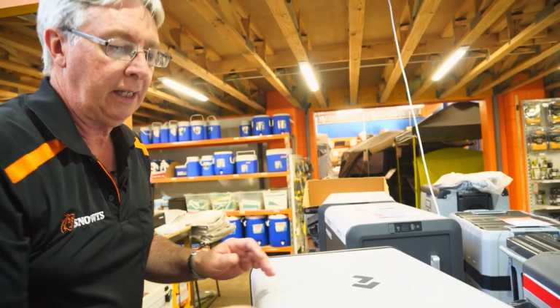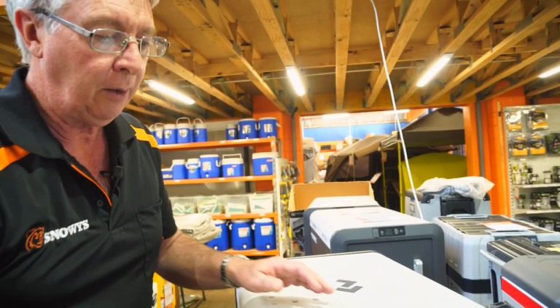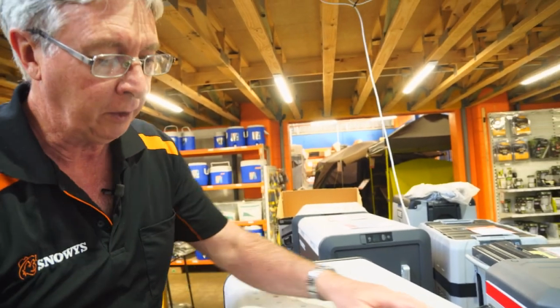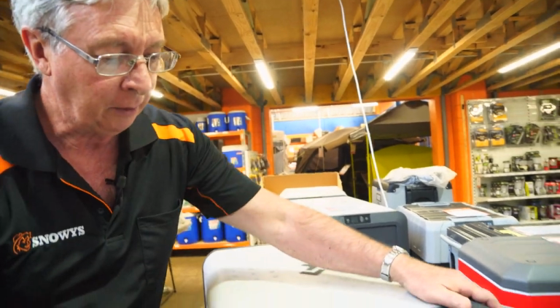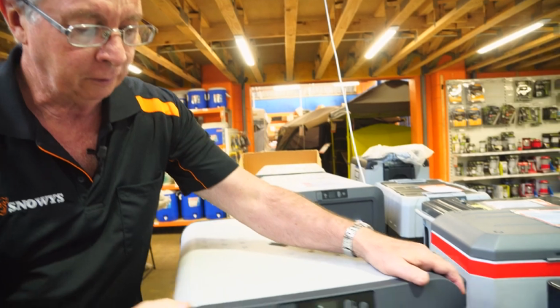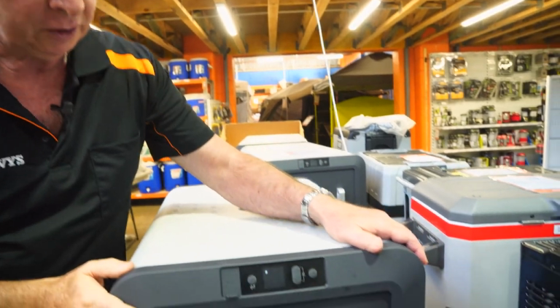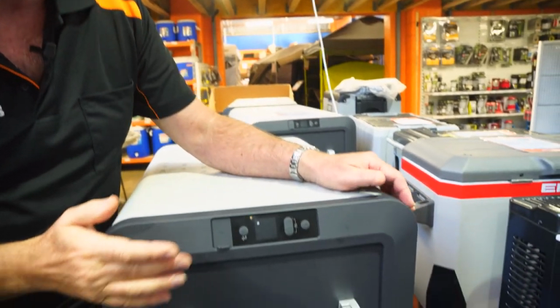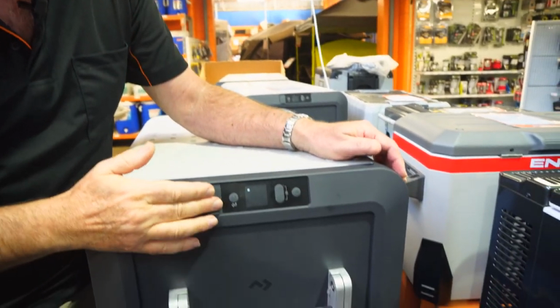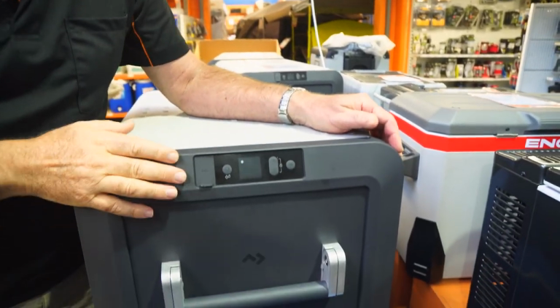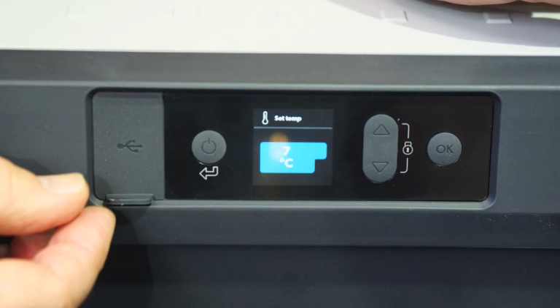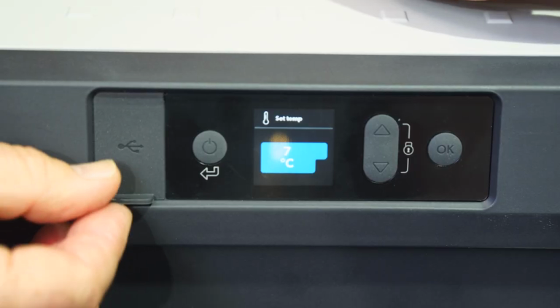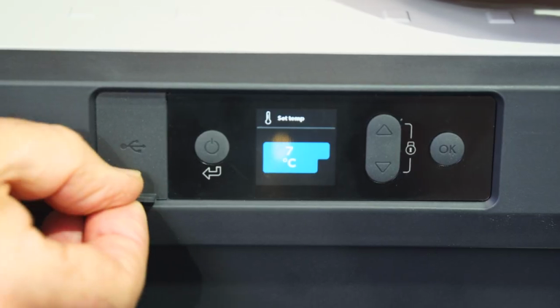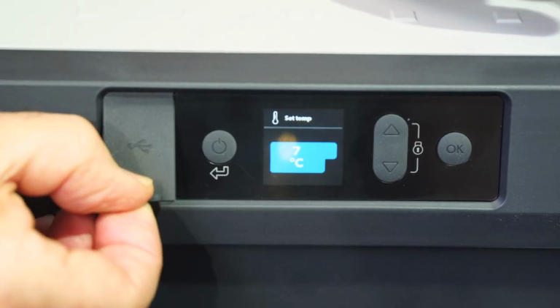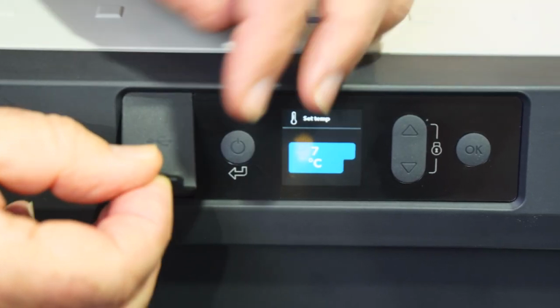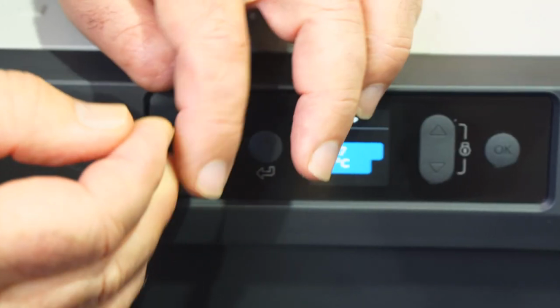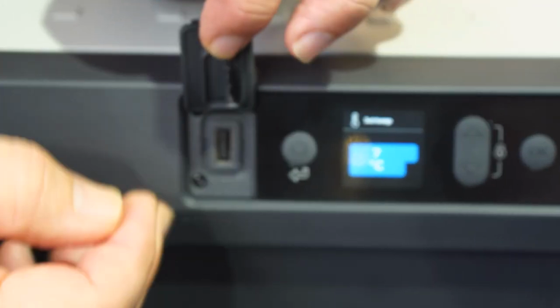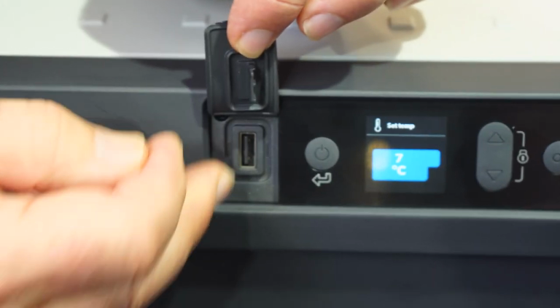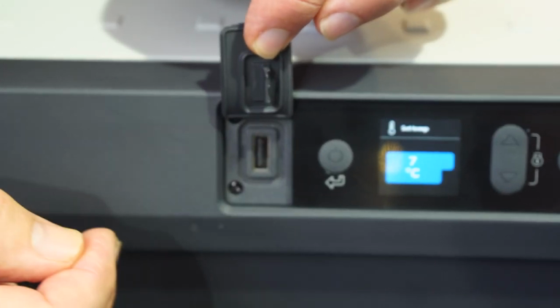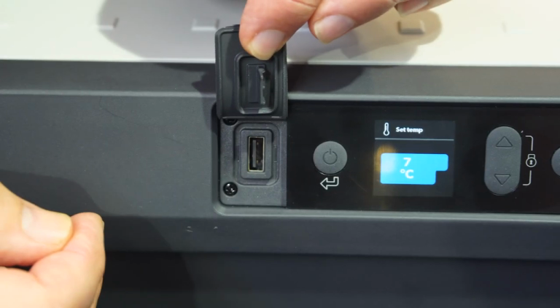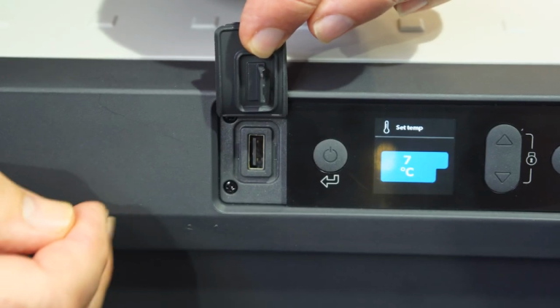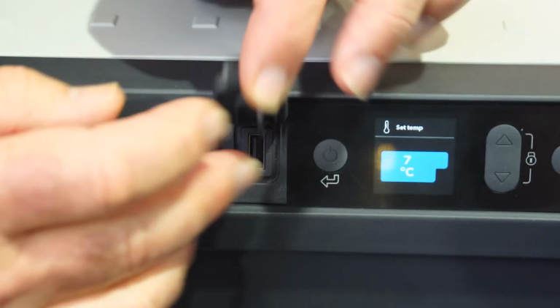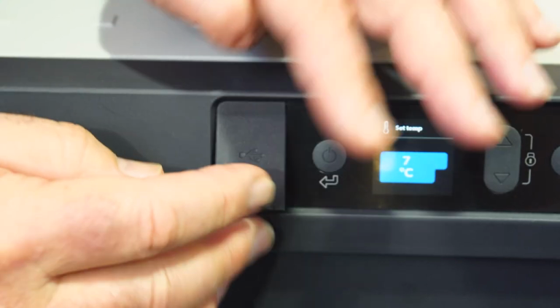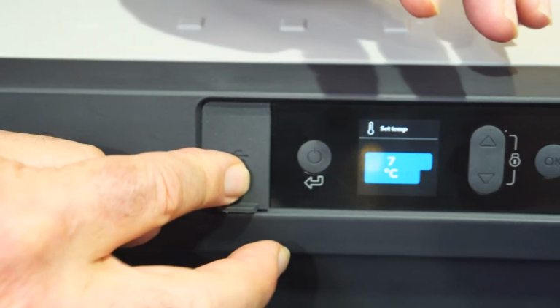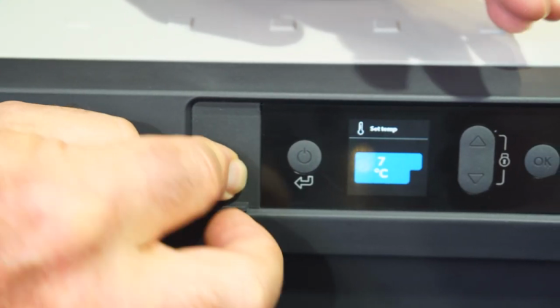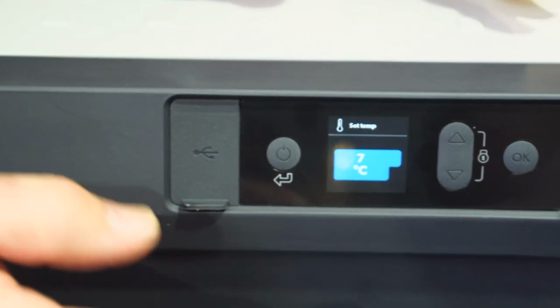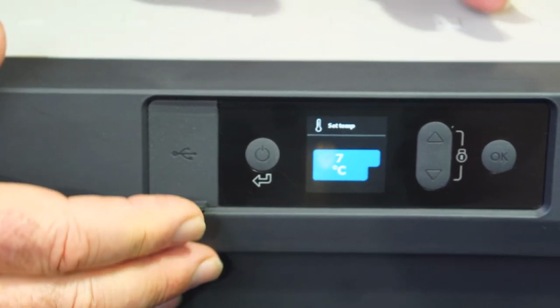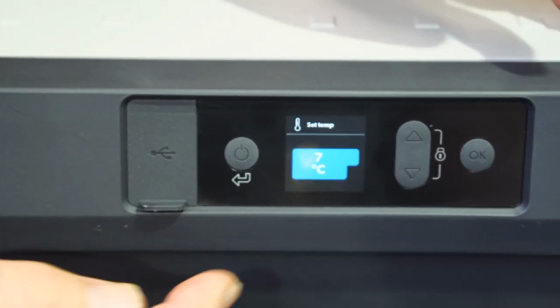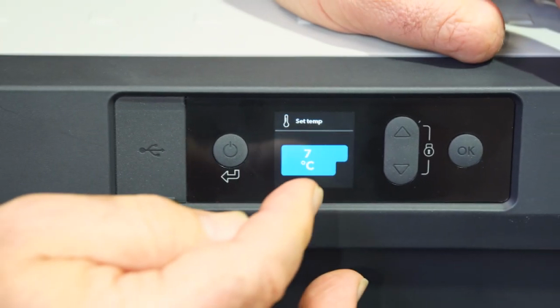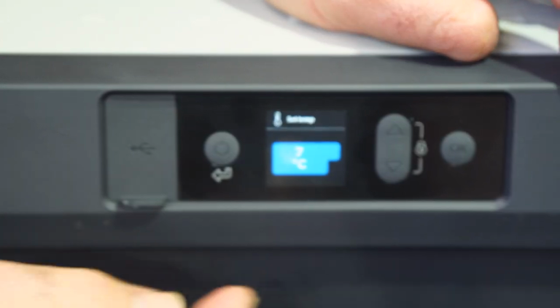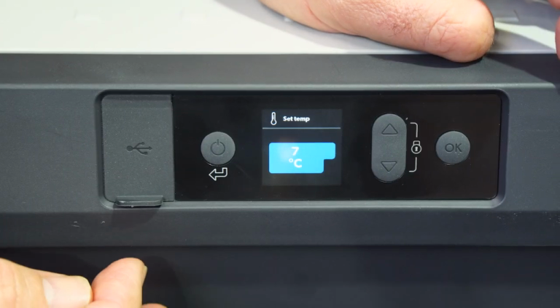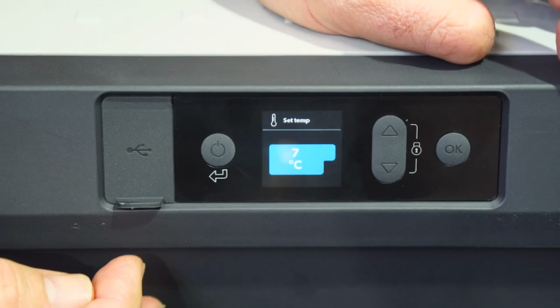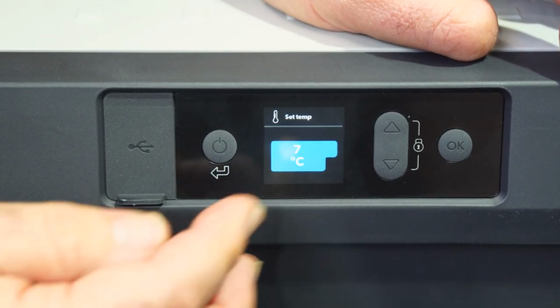Now let's have a look at the other end of the fridge where the control panel is. There's a little USB port rated at two amps, ideal for charging your phone. Over here you've got the temperature display of the fridge.